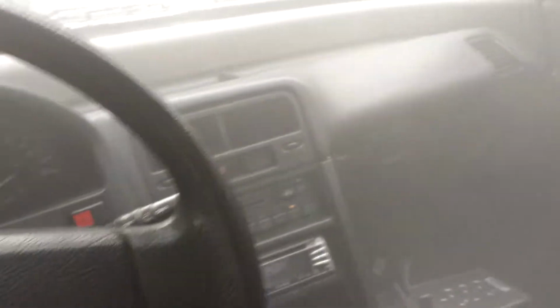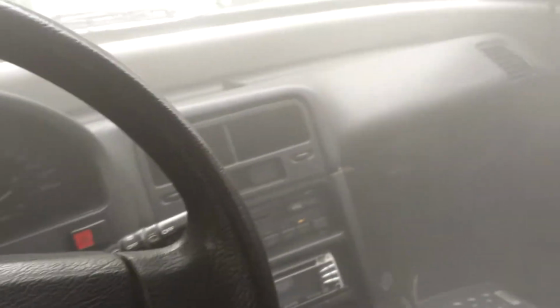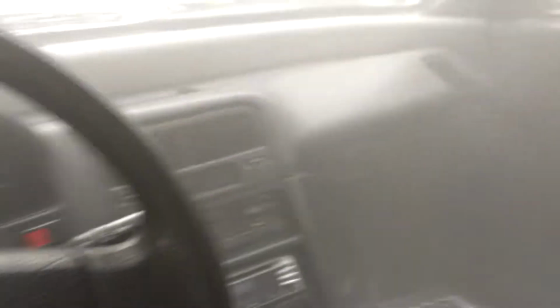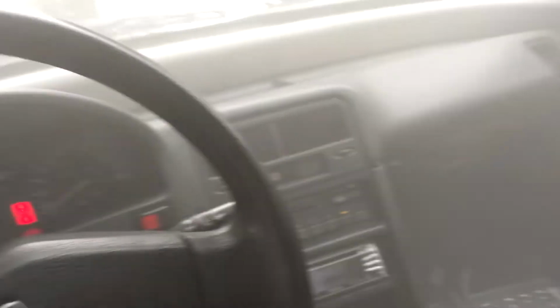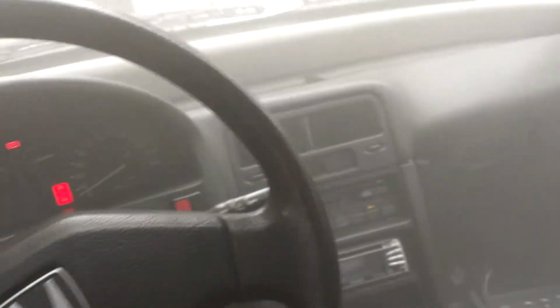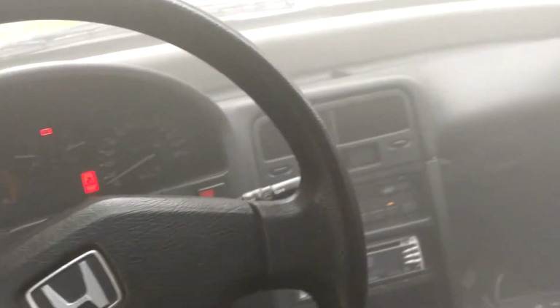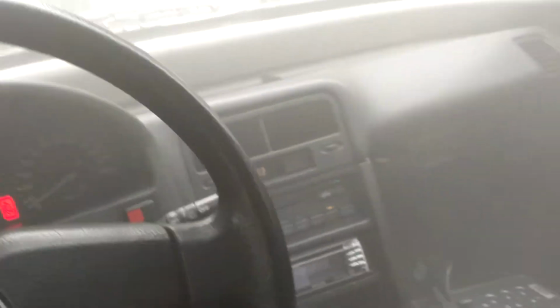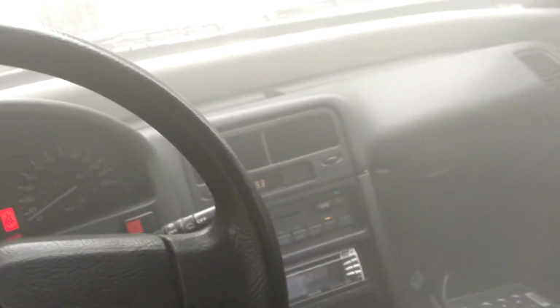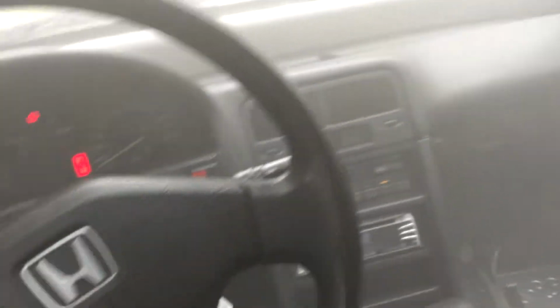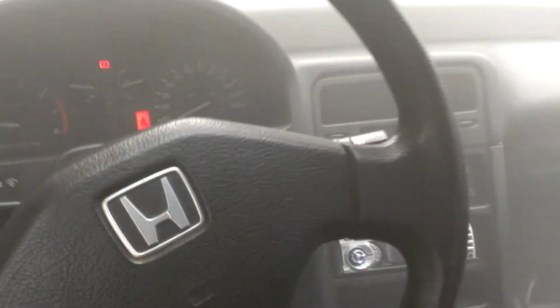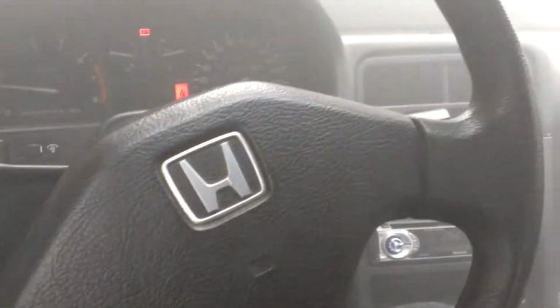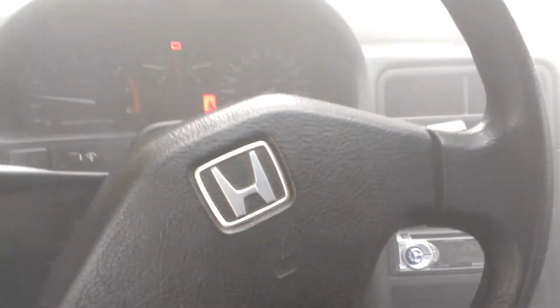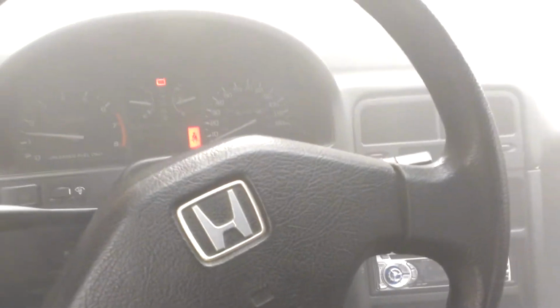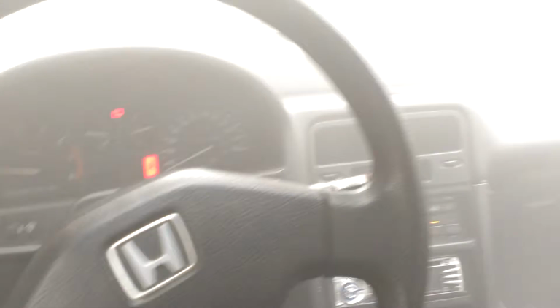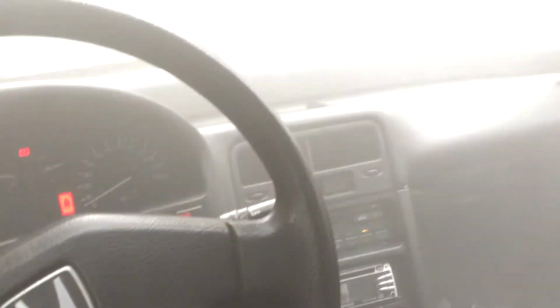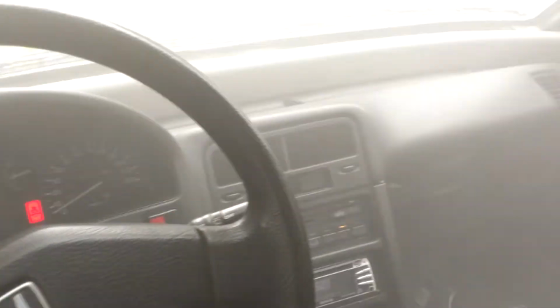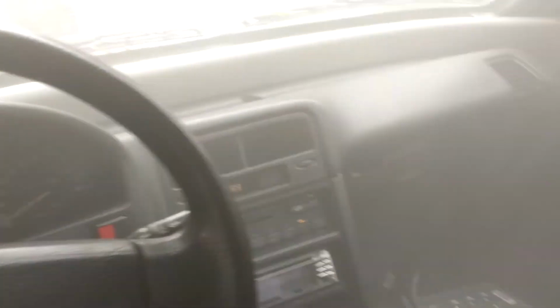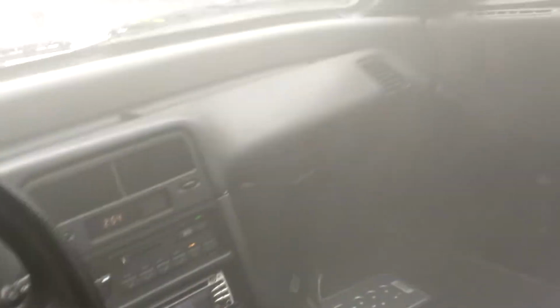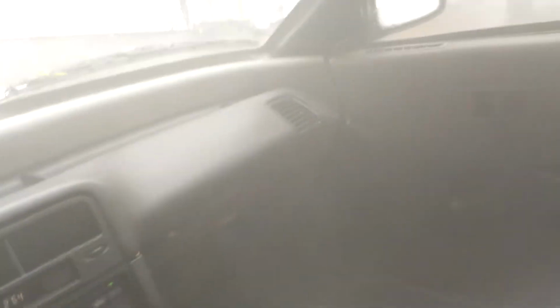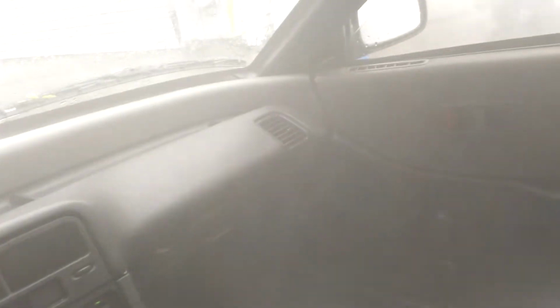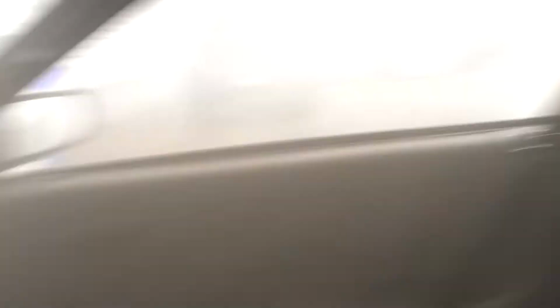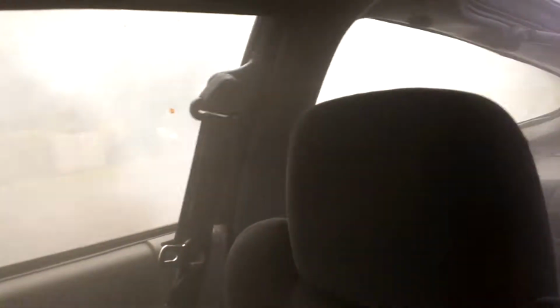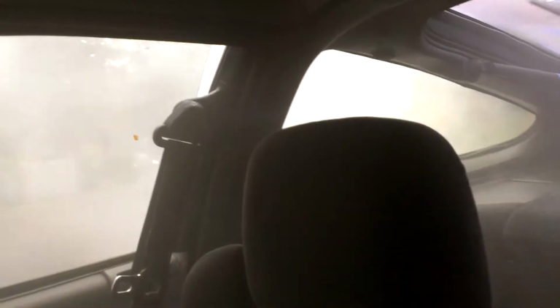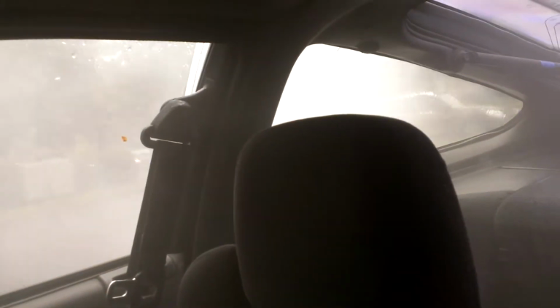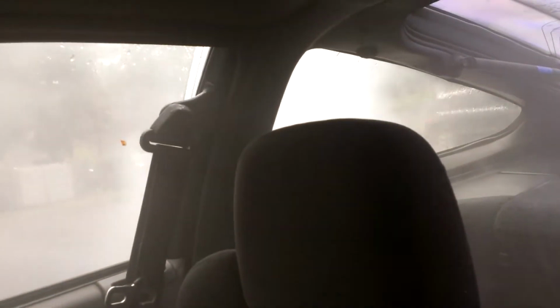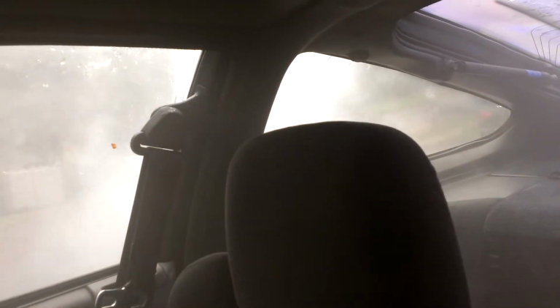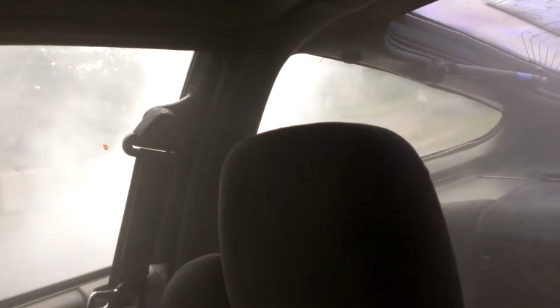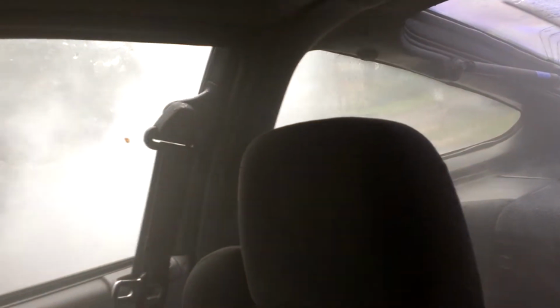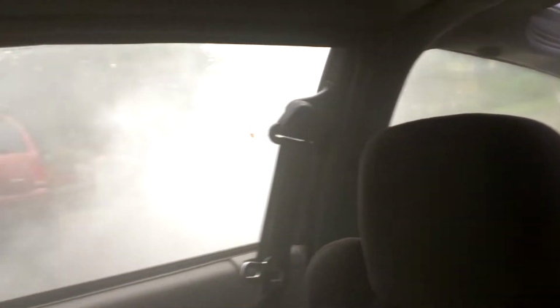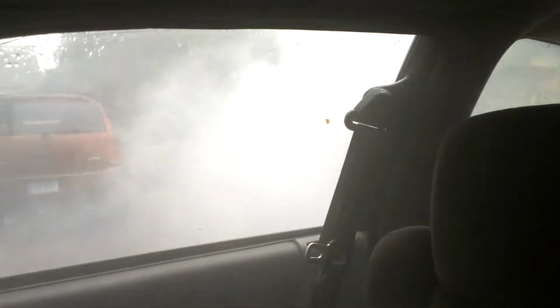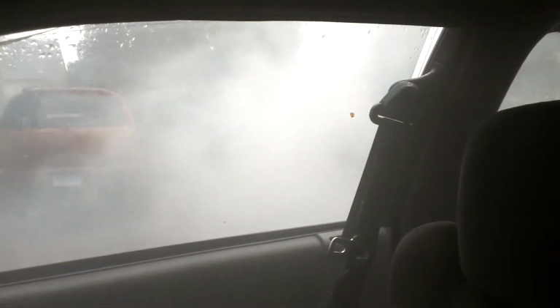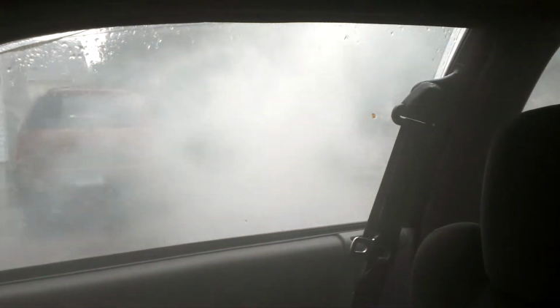Oh man, I can't even get out of this car because I have to hold the throttle at 1,500 RPMs. I mean look at that — that's a lot of smoke, dude.